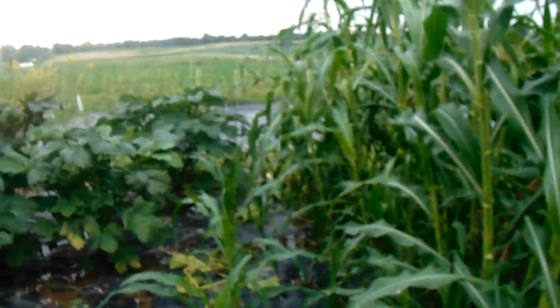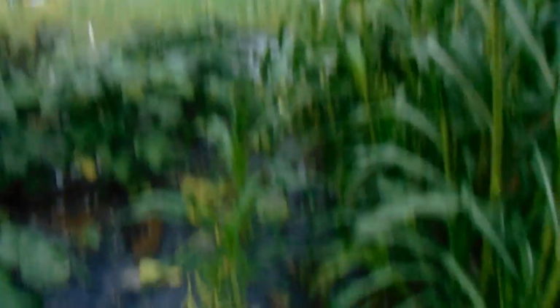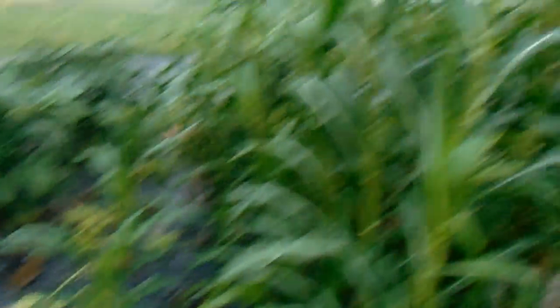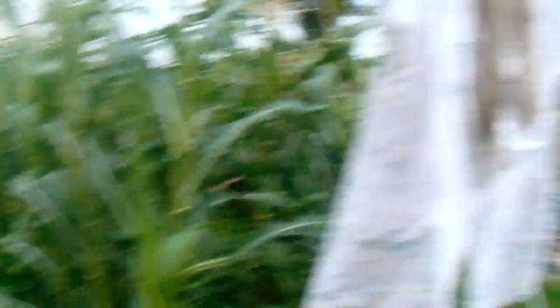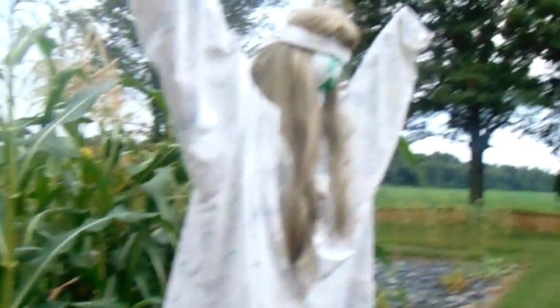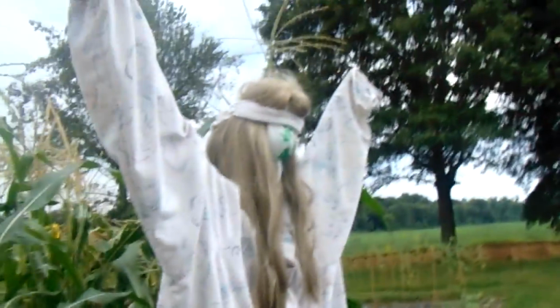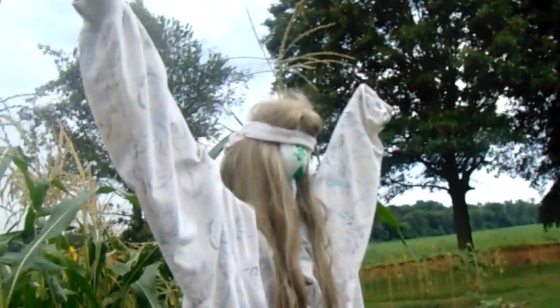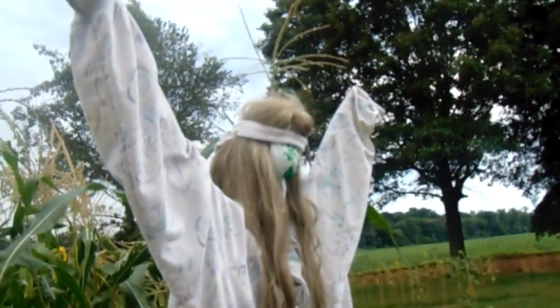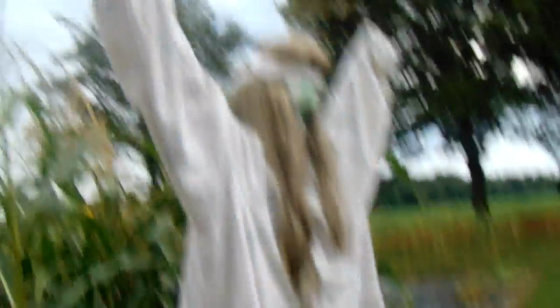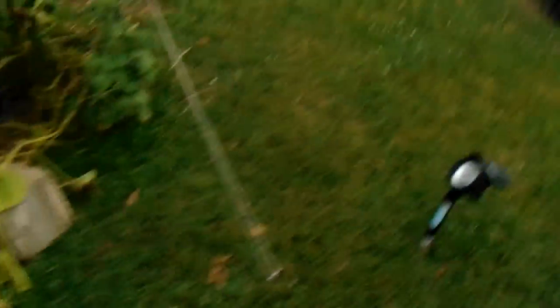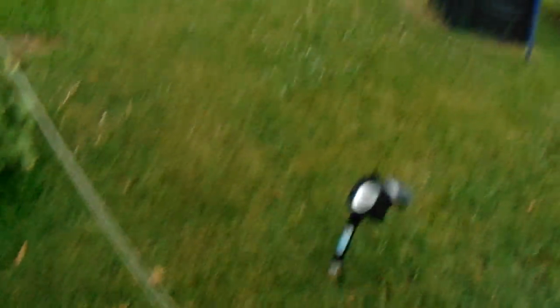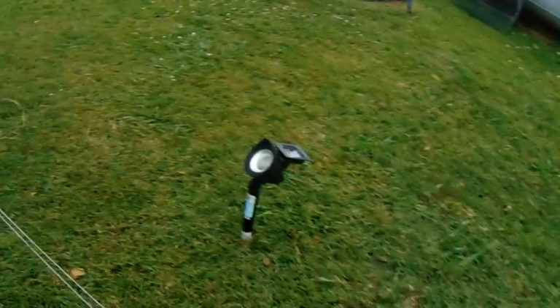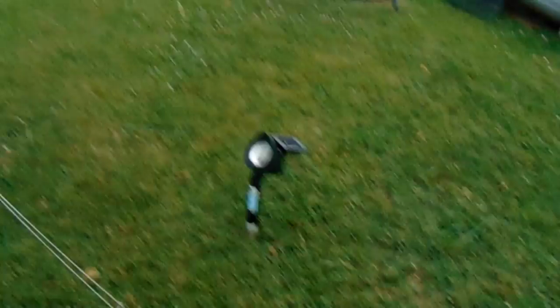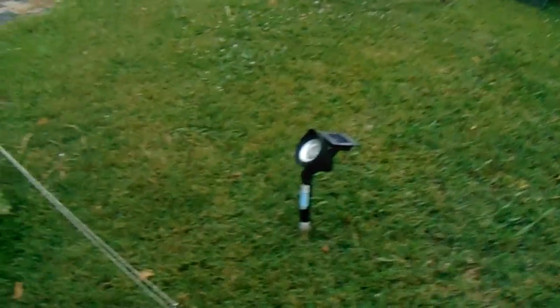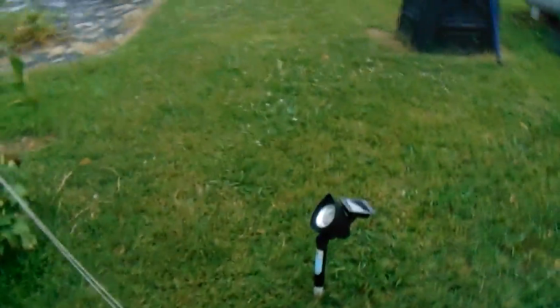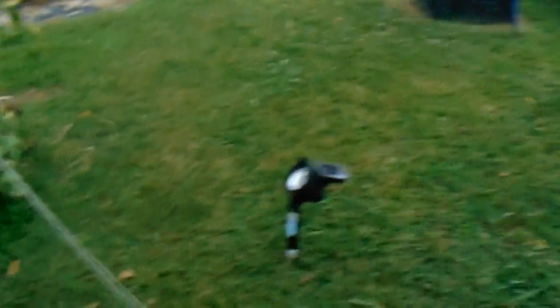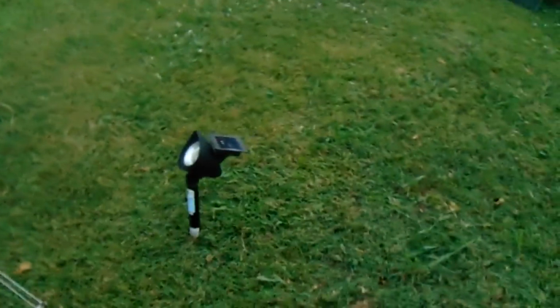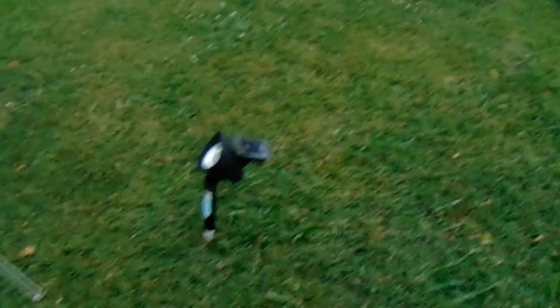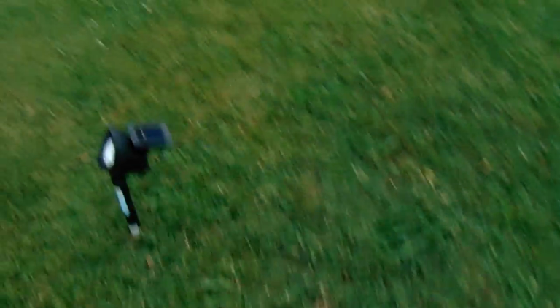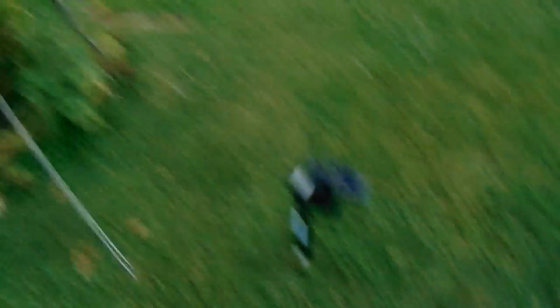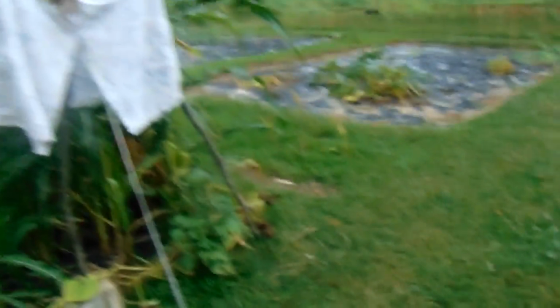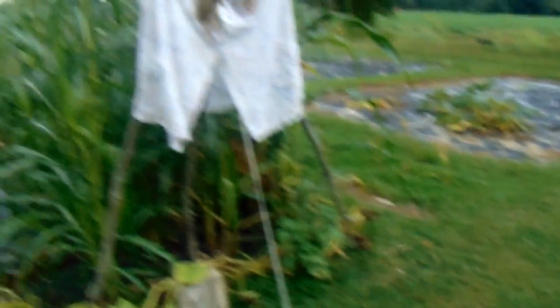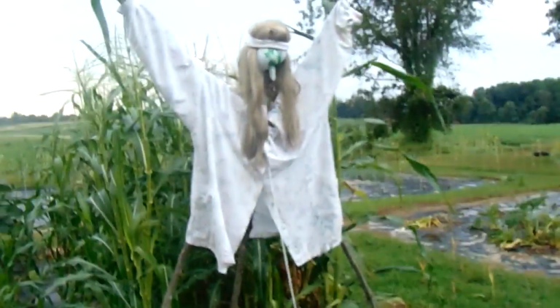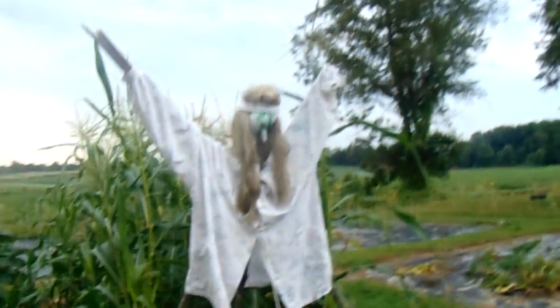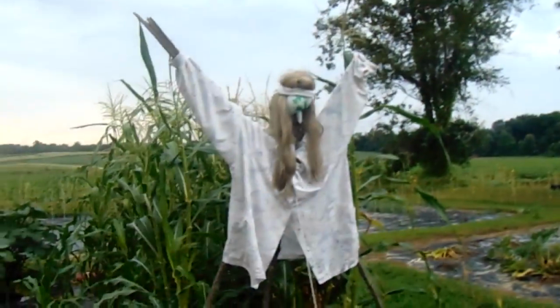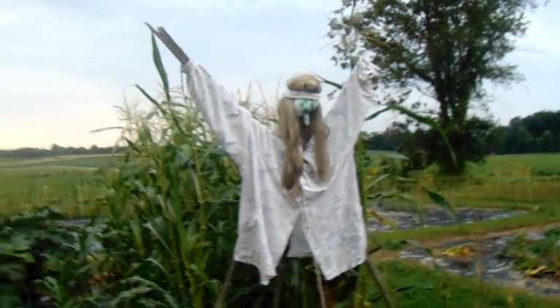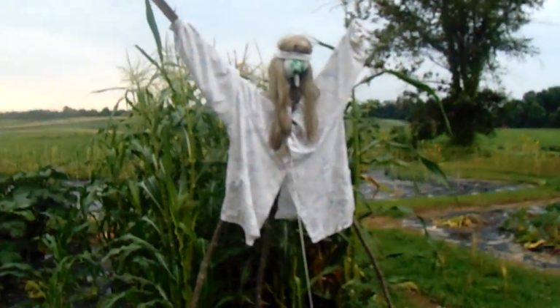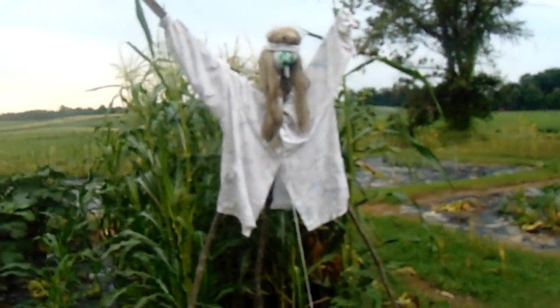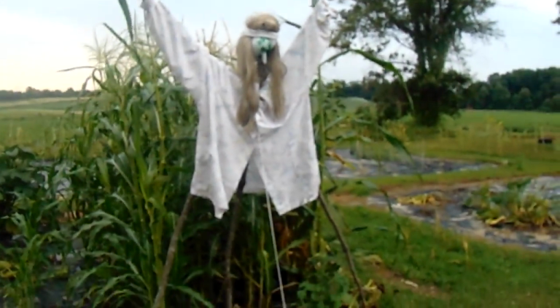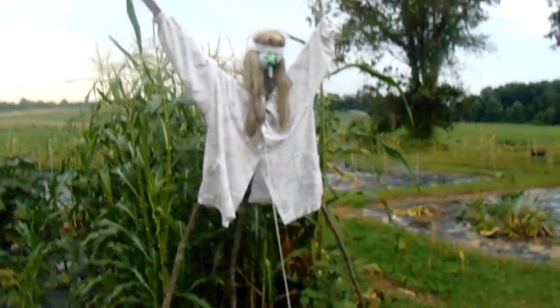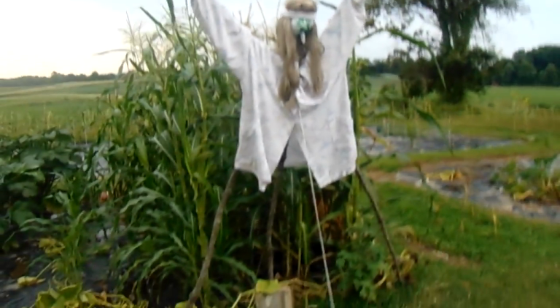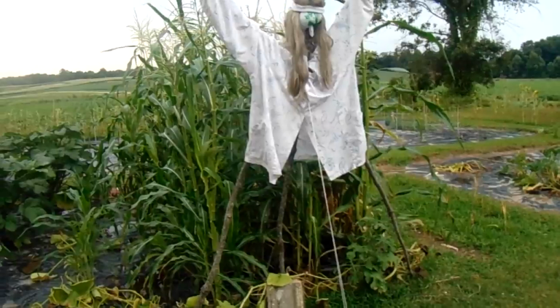Oh, there you go — here's our scarecrow. He's going to look like a guy because I've got that spotlight right there. A solar spotlight is going to shine on it. From the house tonight, we're going to look out here and we're going to see that thing with a light shining up on it. Funny.